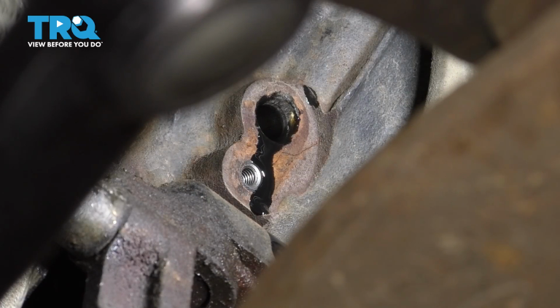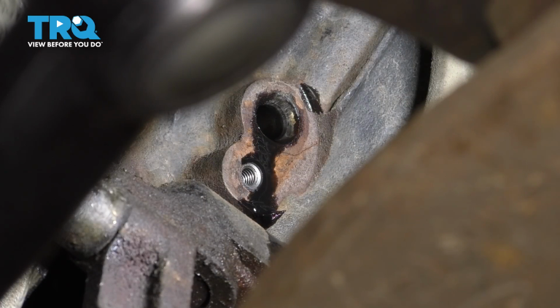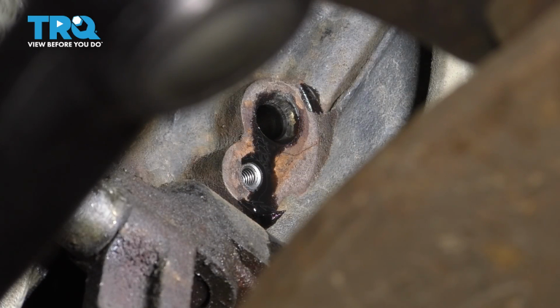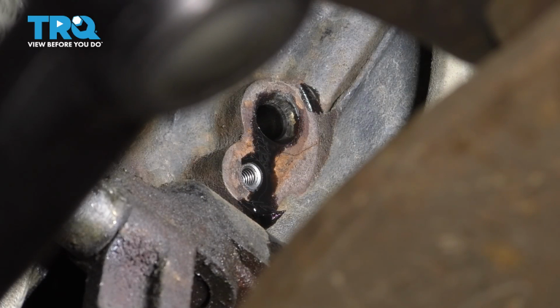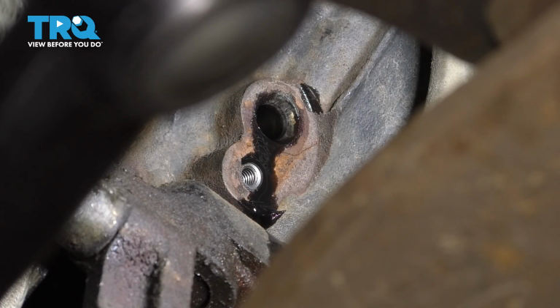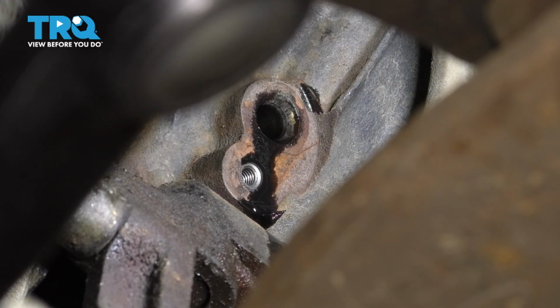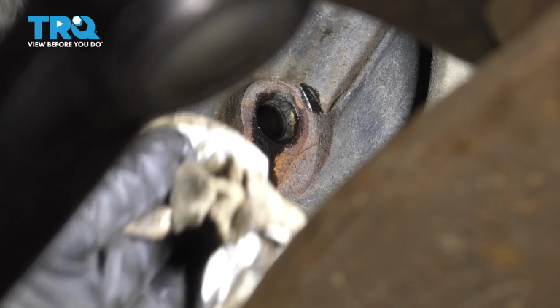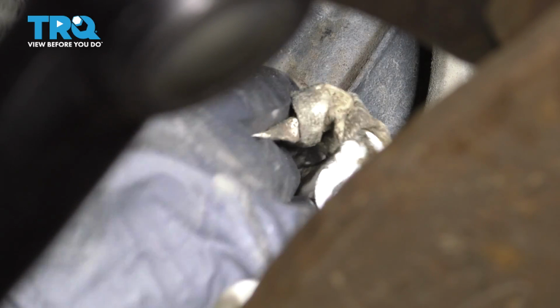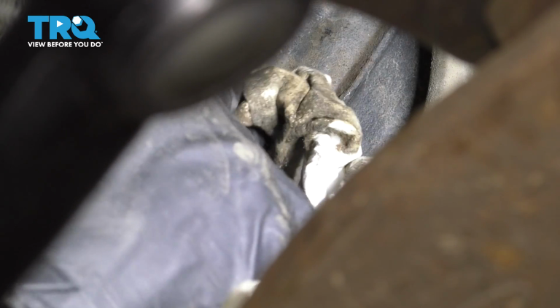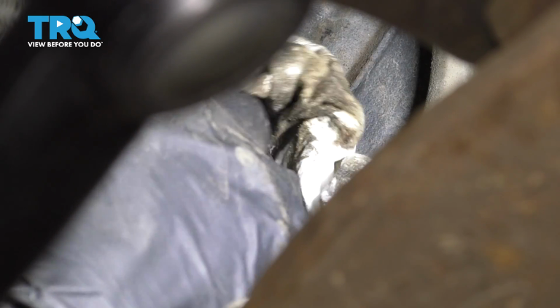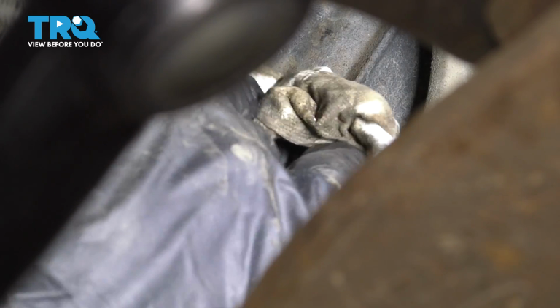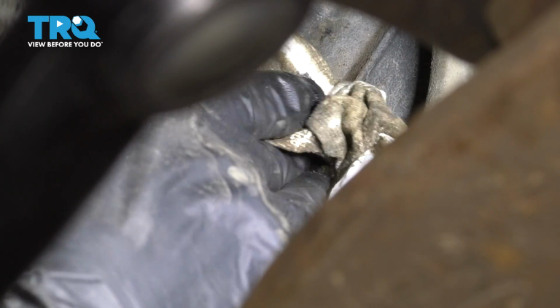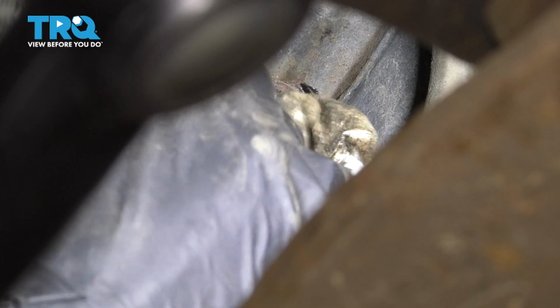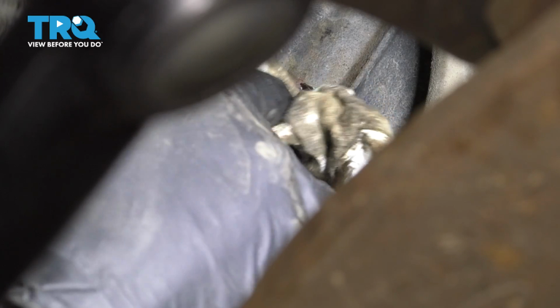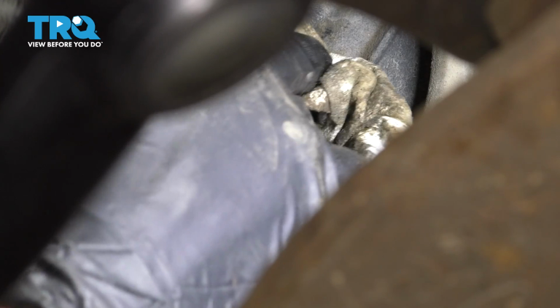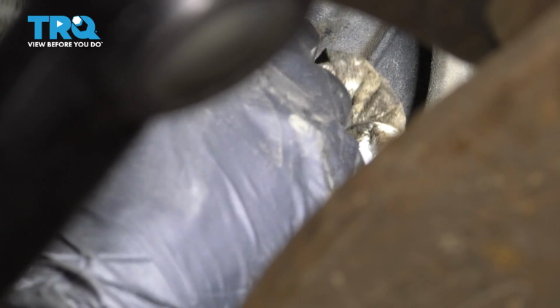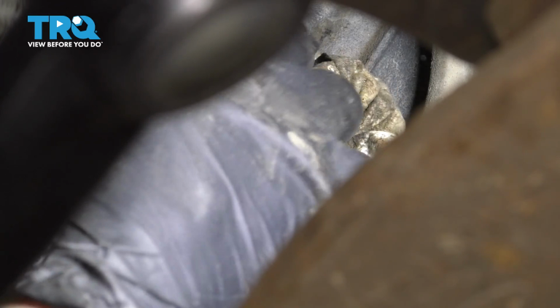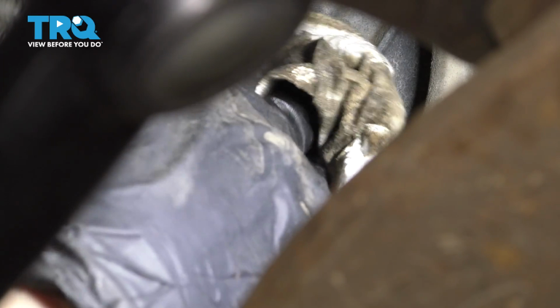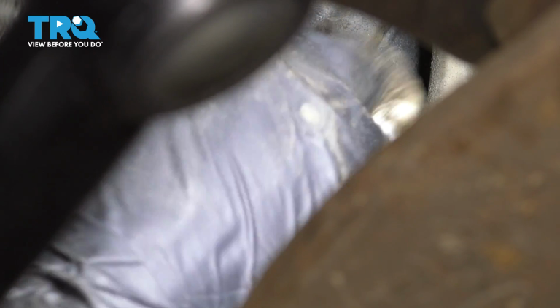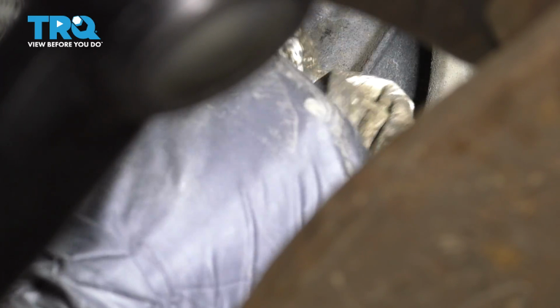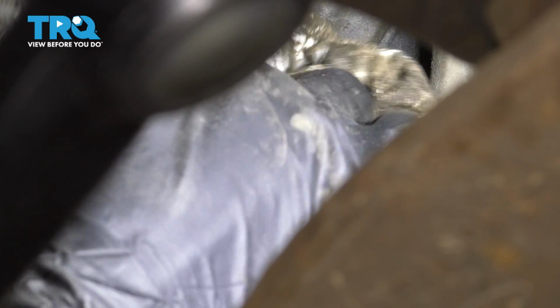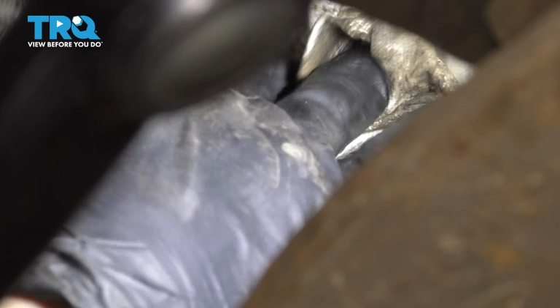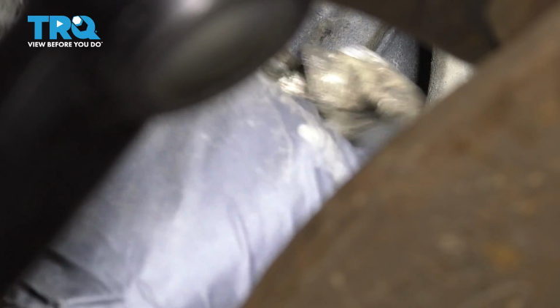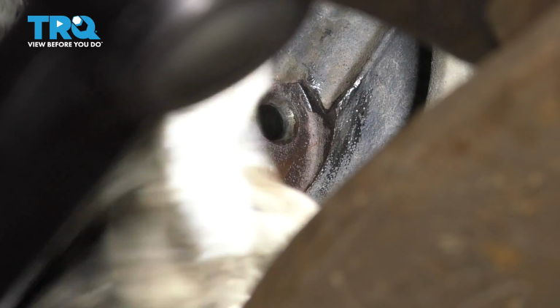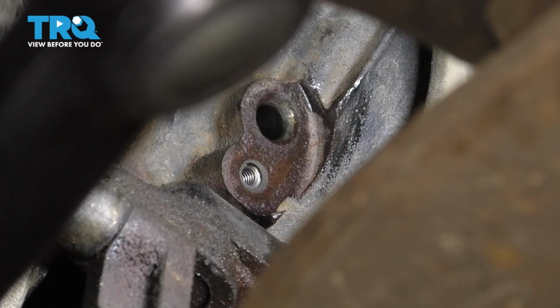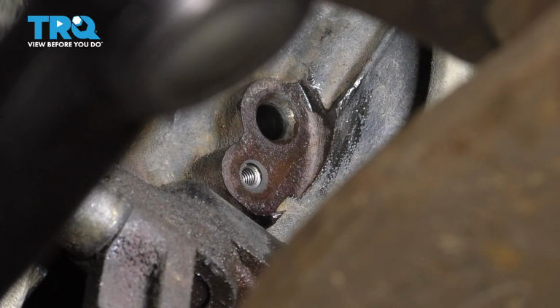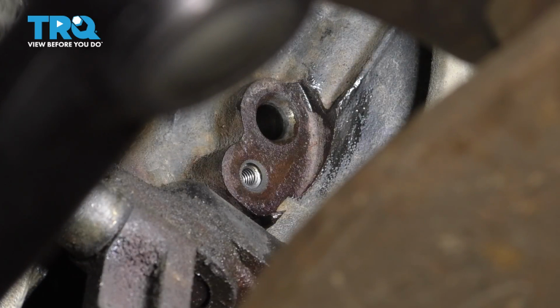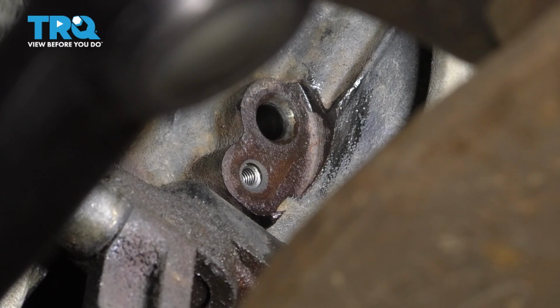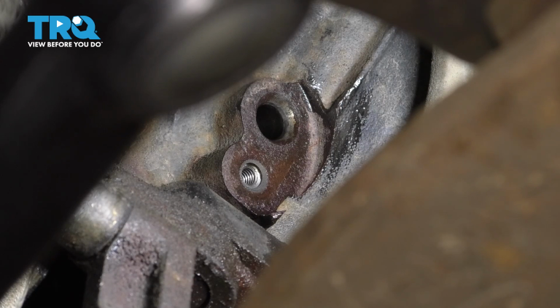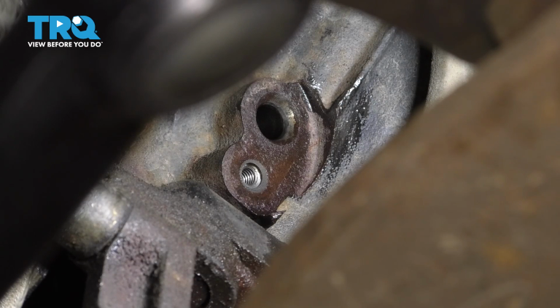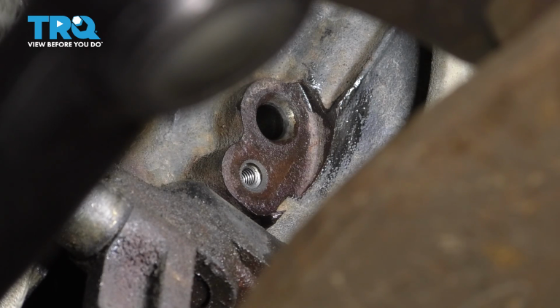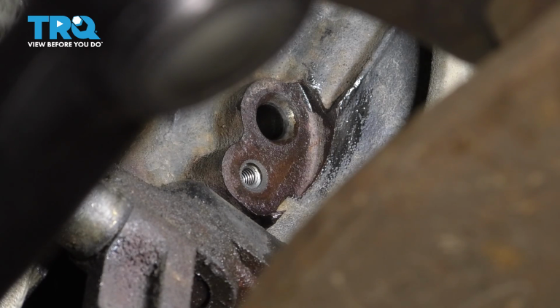At this point, you want to clean the area where this mounts. Ensure that there's no debris there, nothing in the way of the sensor sliding in and securing itself properly. Everything looks good.